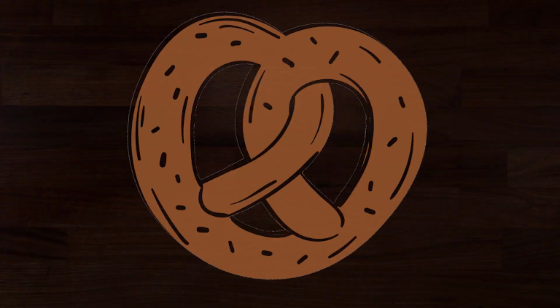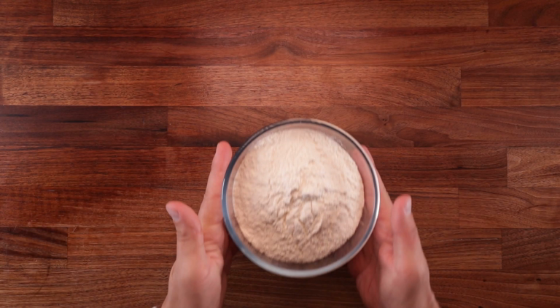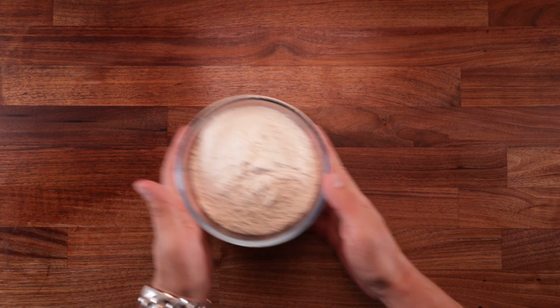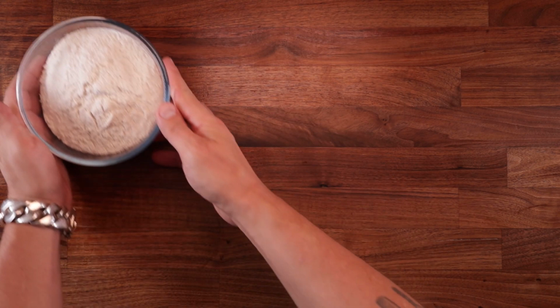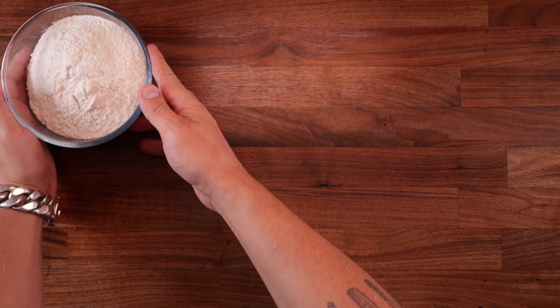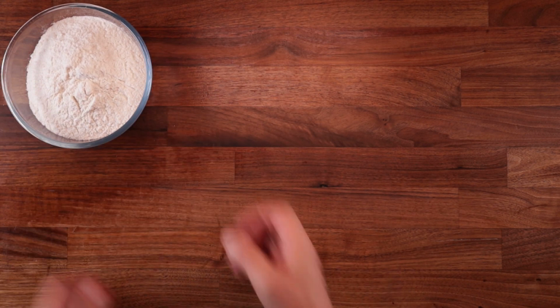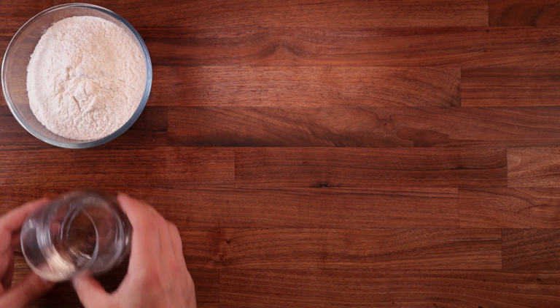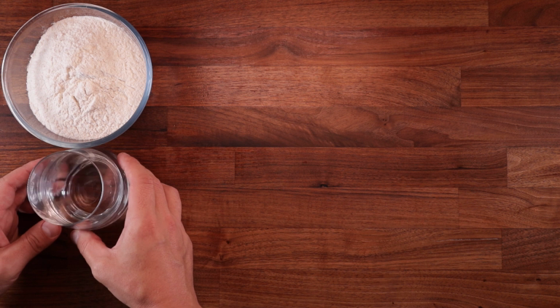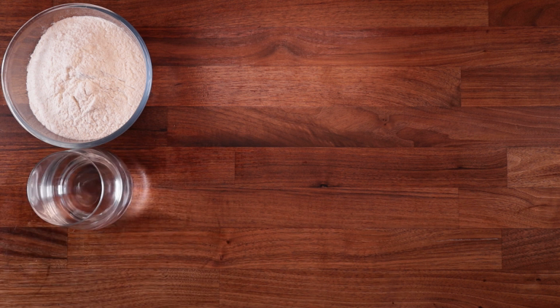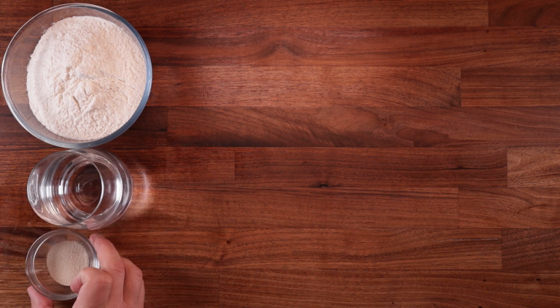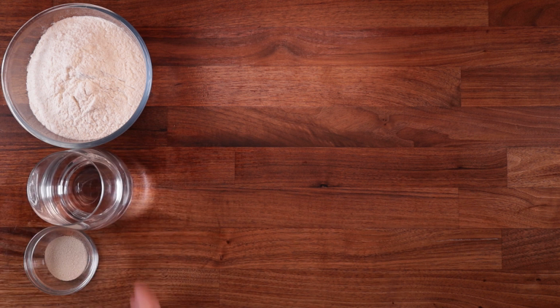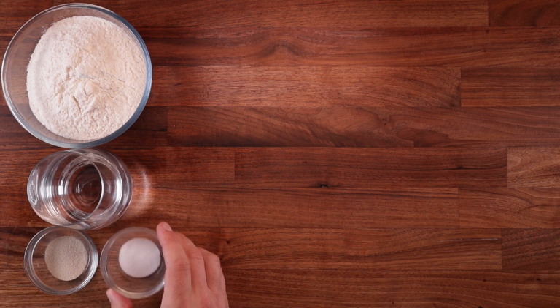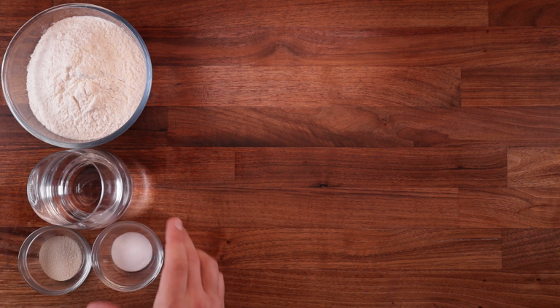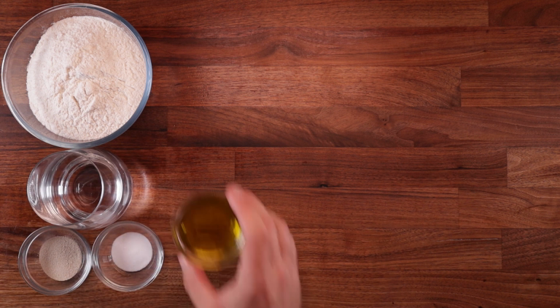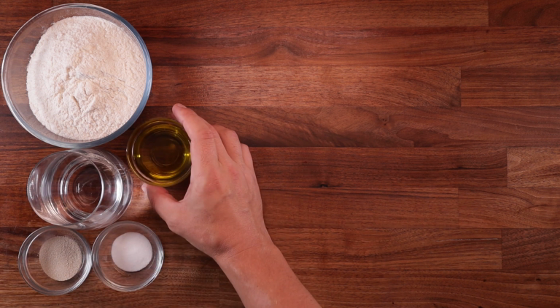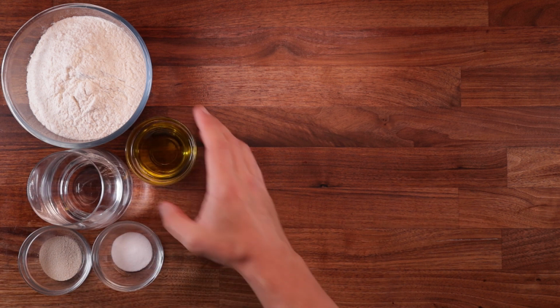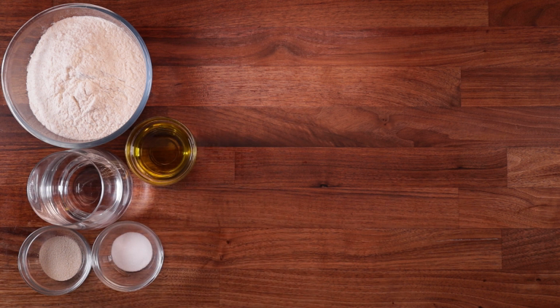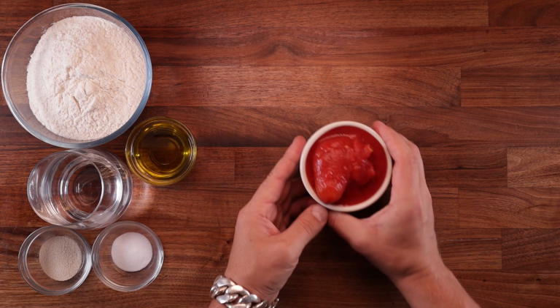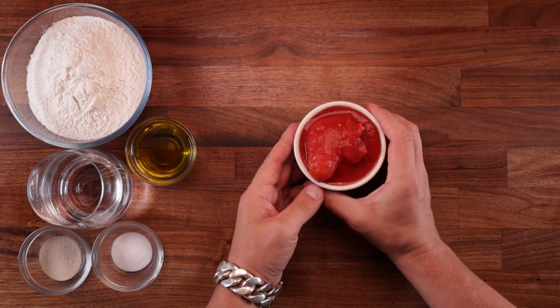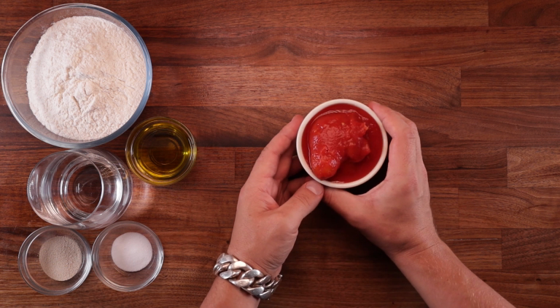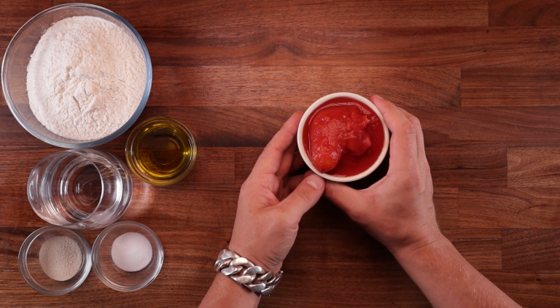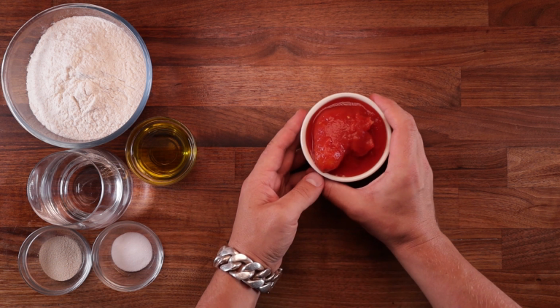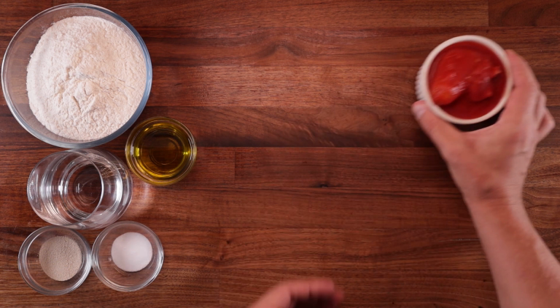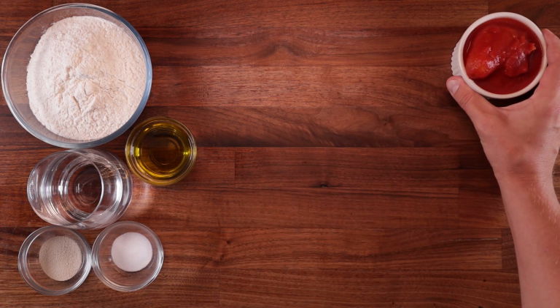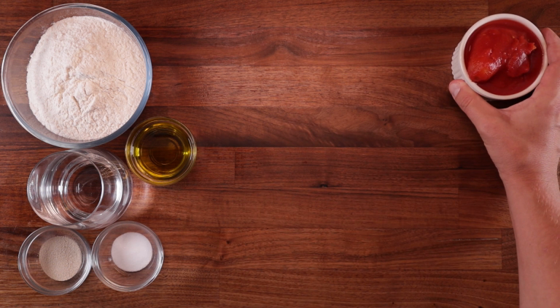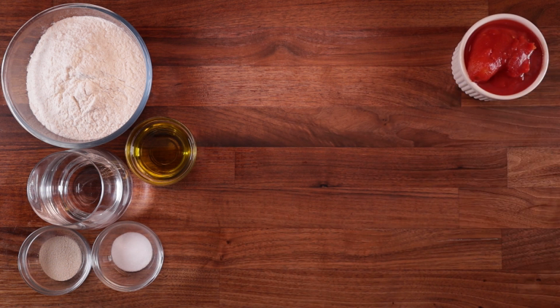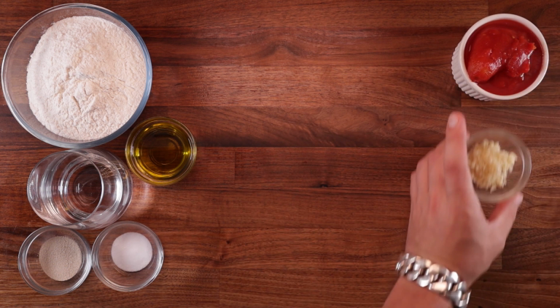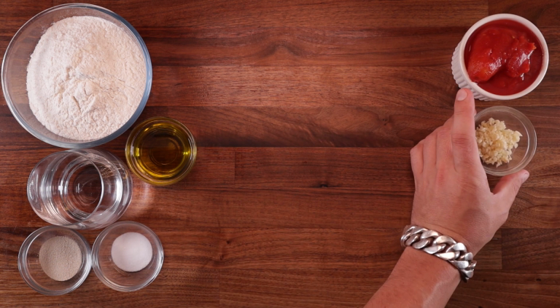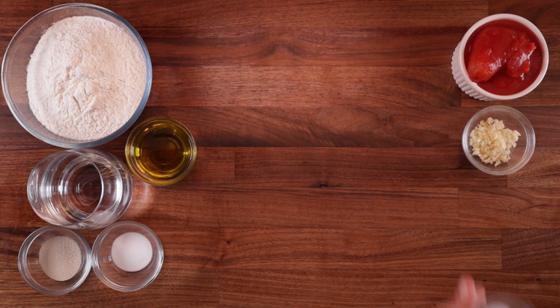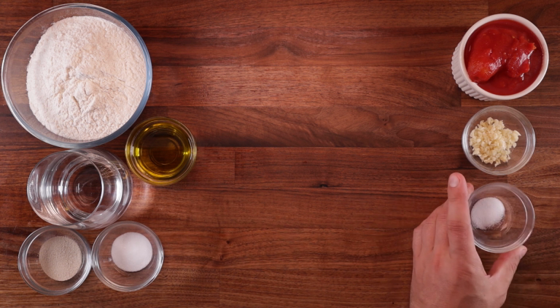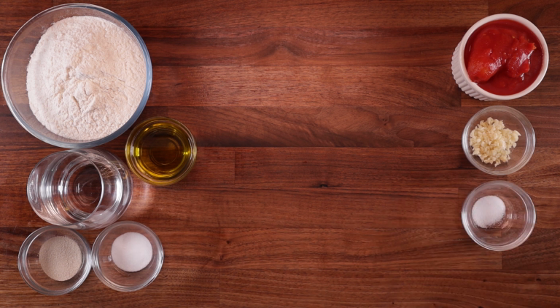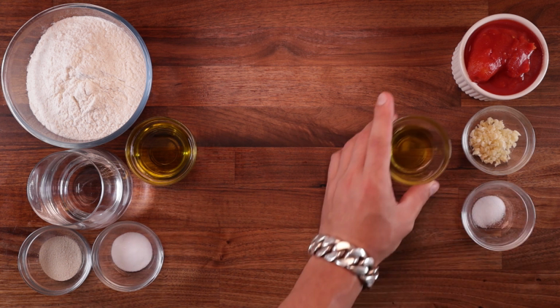For the dough, we'll need some strong white bread flour, water, yeast, salt and some olive oil — just like a regular pizza dough. For the sauce, we'll need some good quality tinned tomatoes, chopped garlic, a bit of salt, olive oil and oregano.